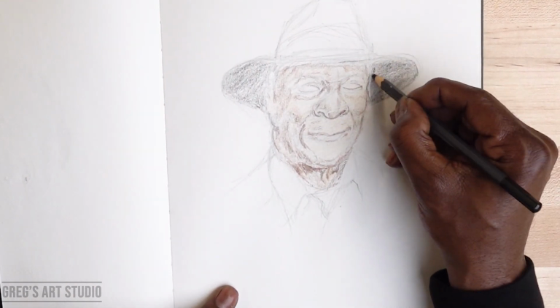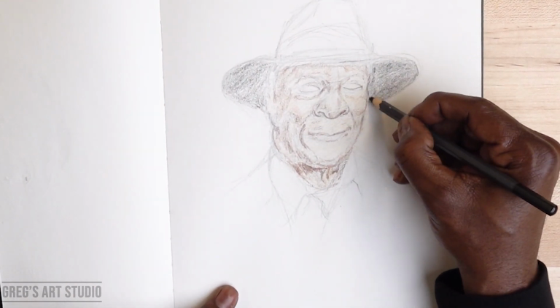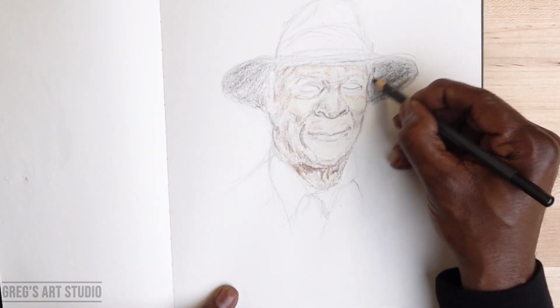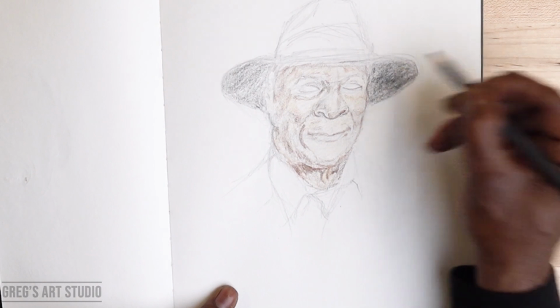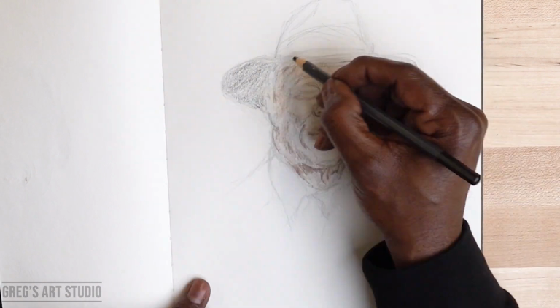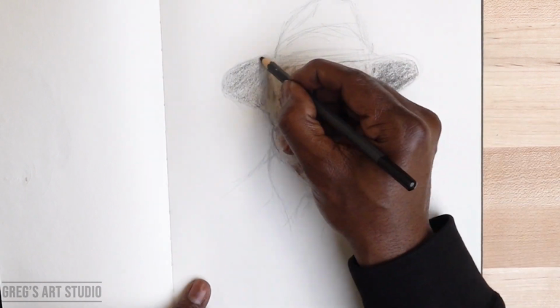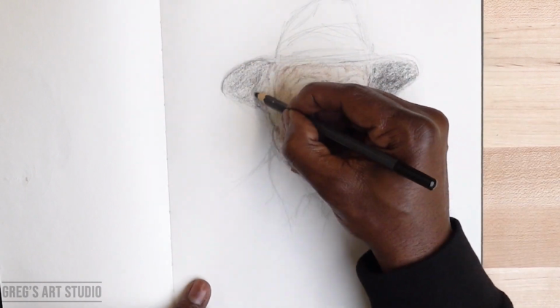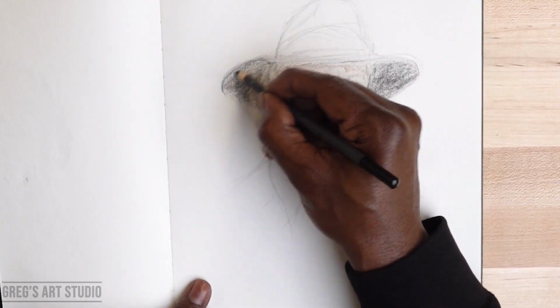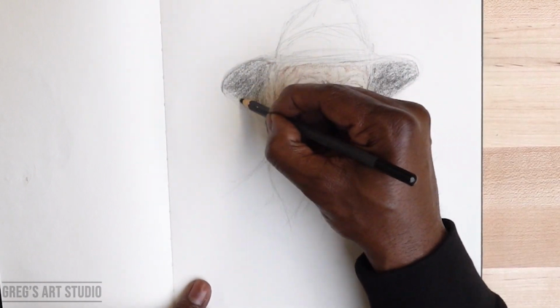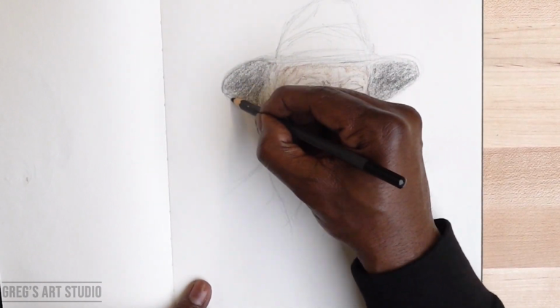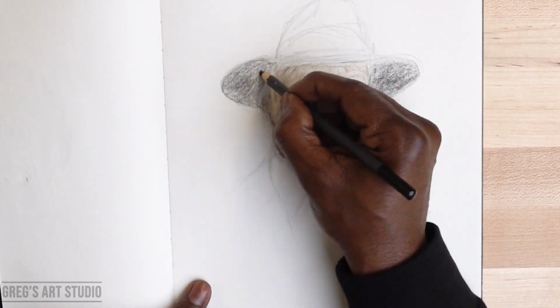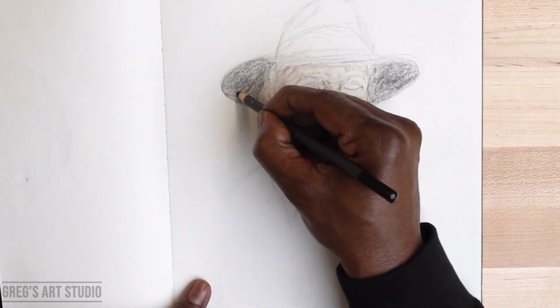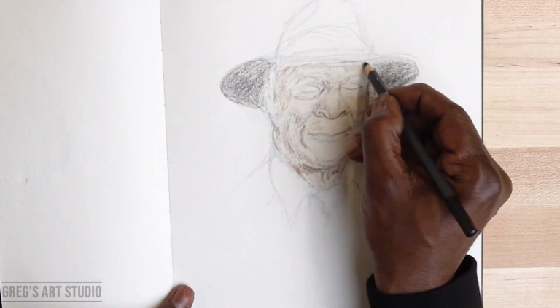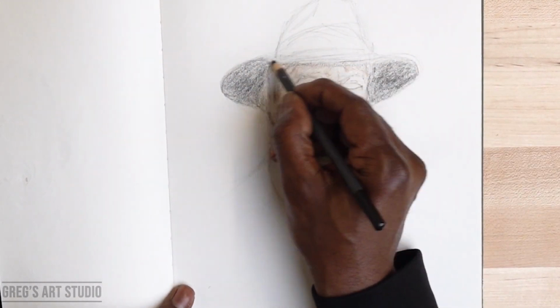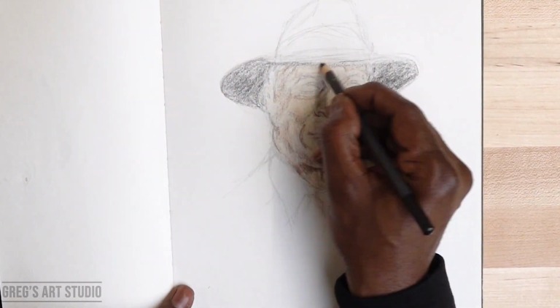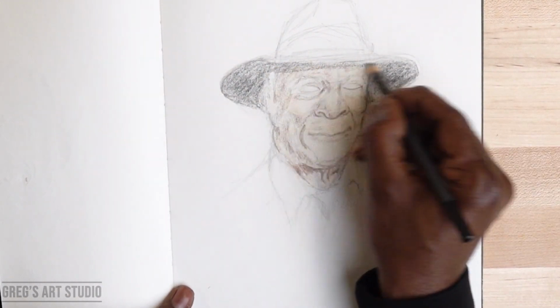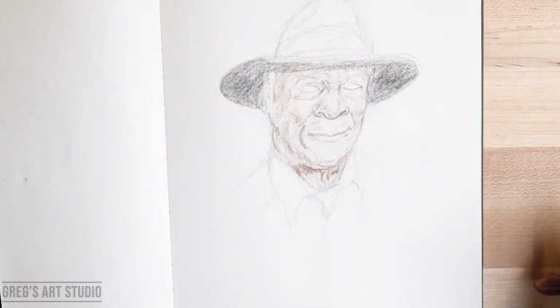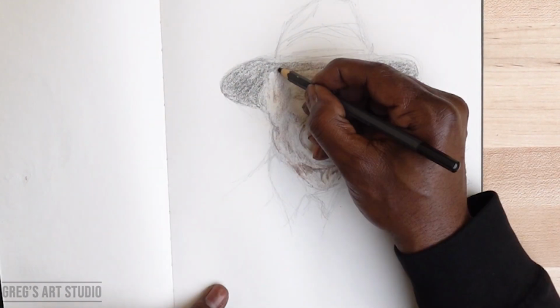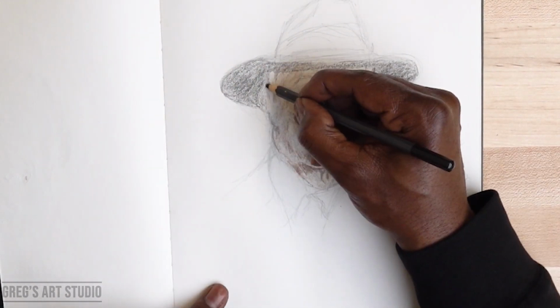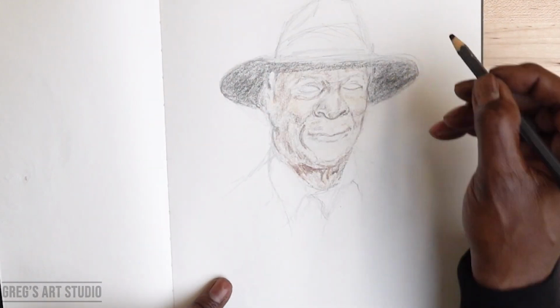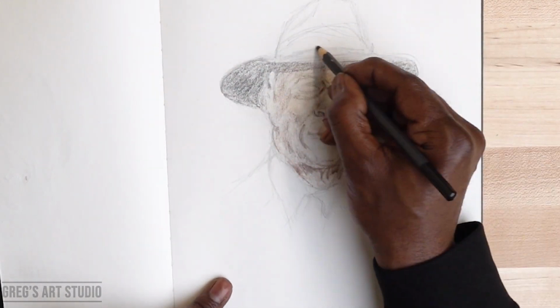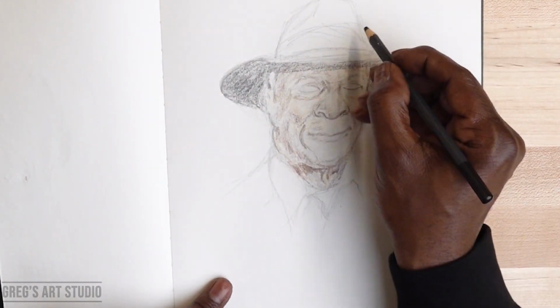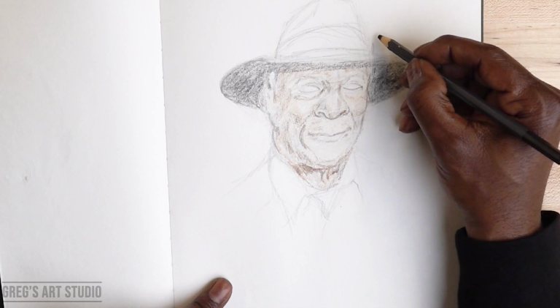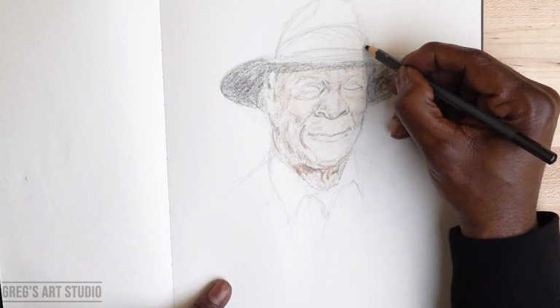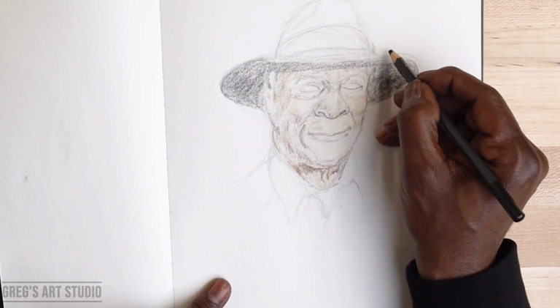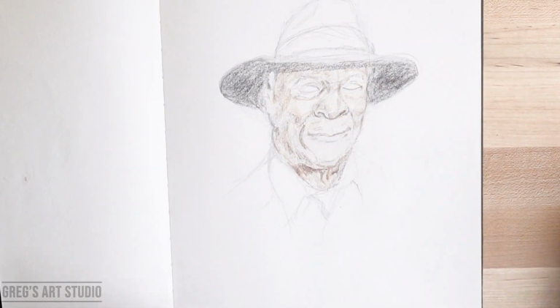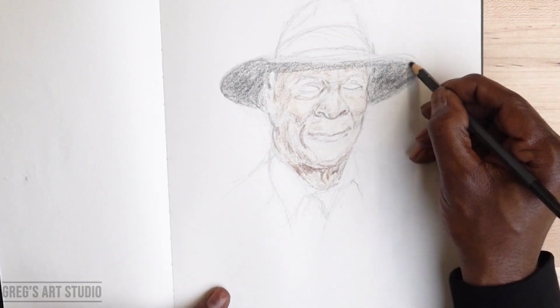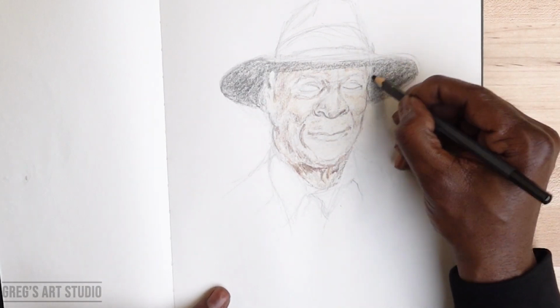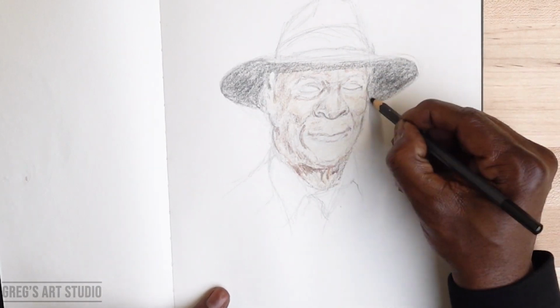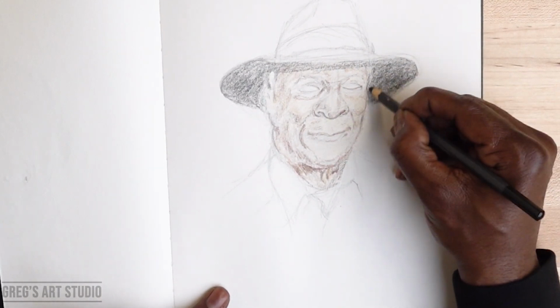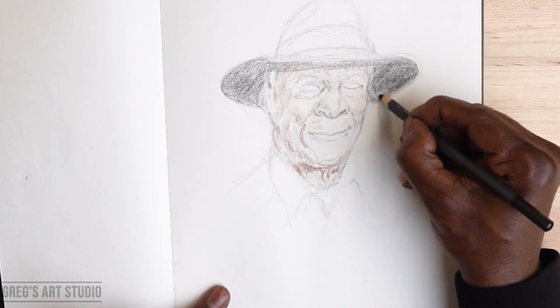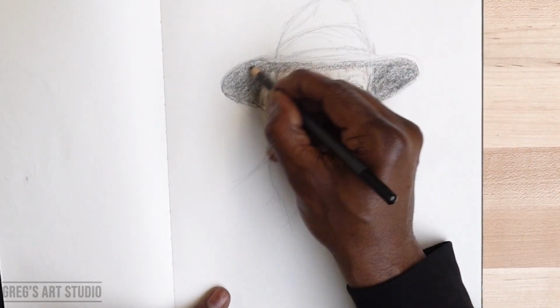If you like this video, guys, please share, like, and subscribe, and tell me what celebrity you want me to draw next.